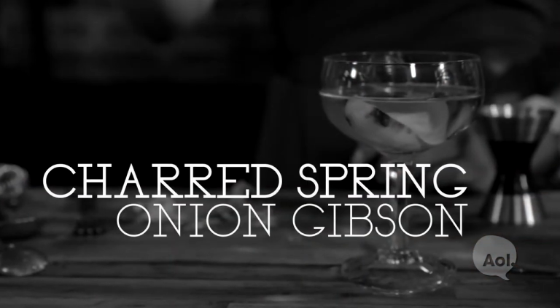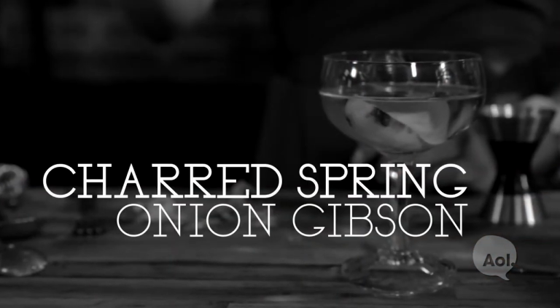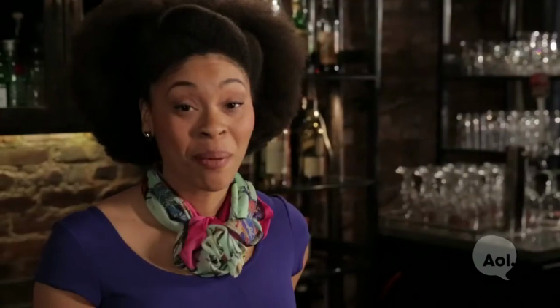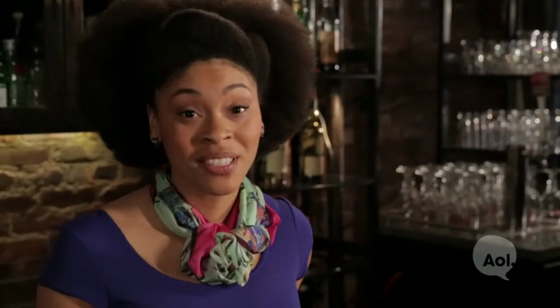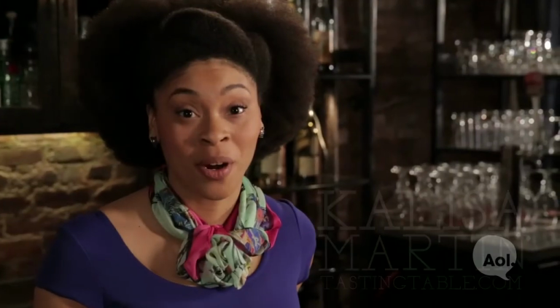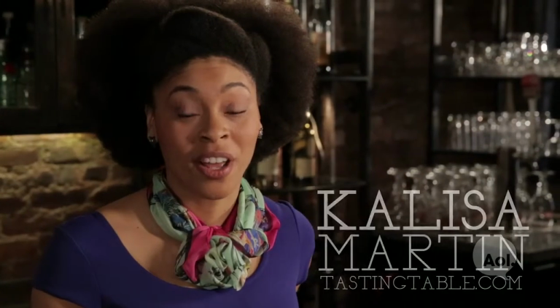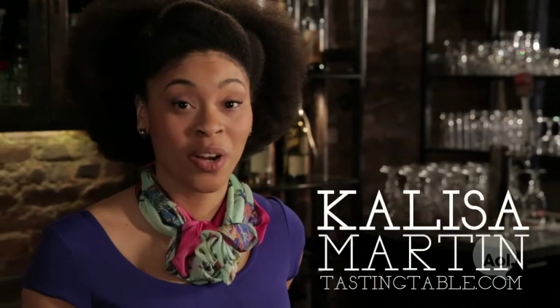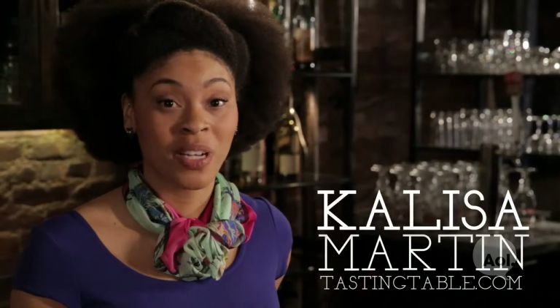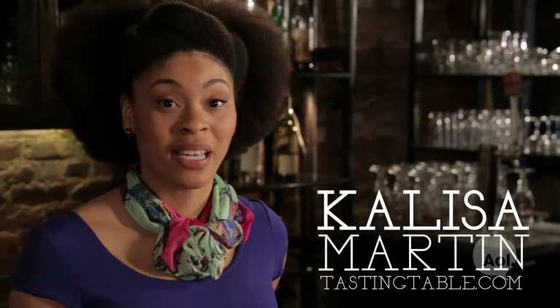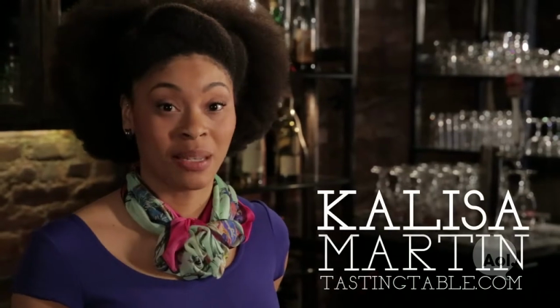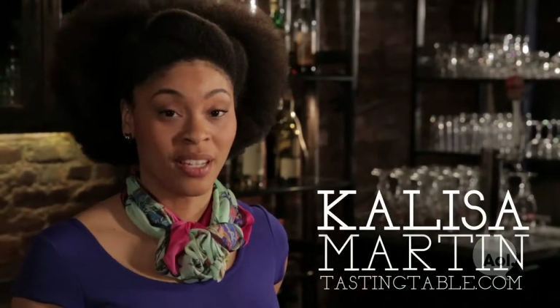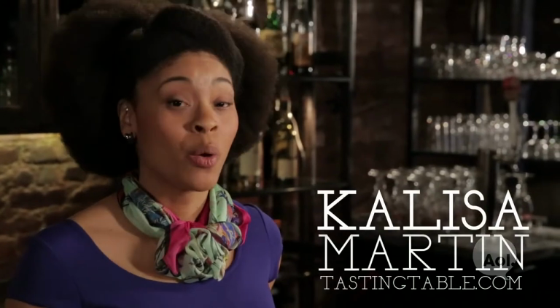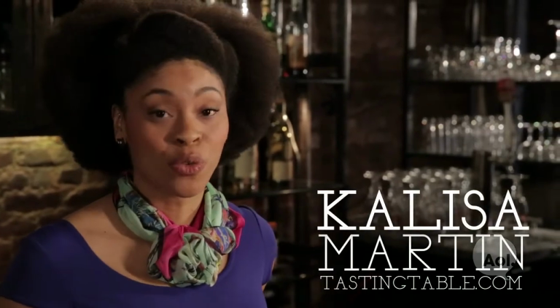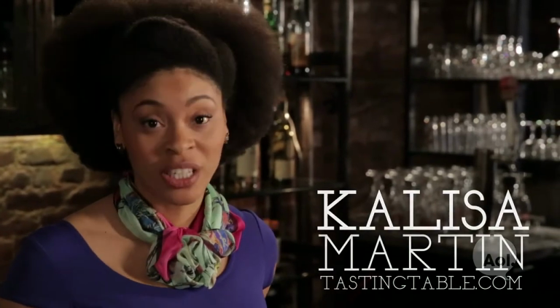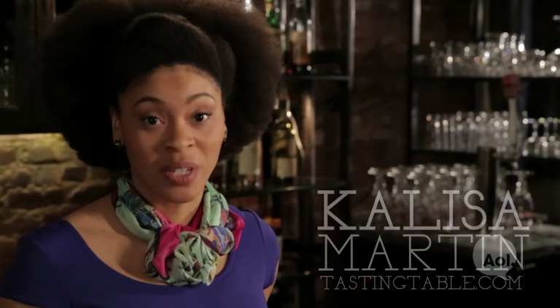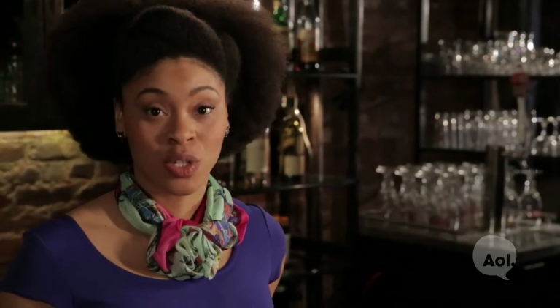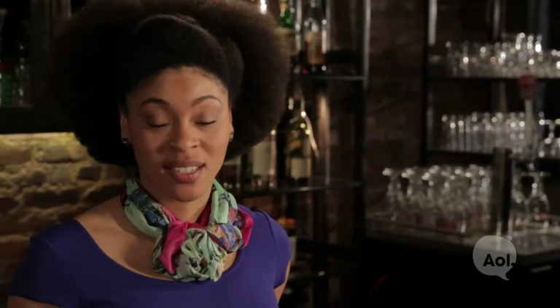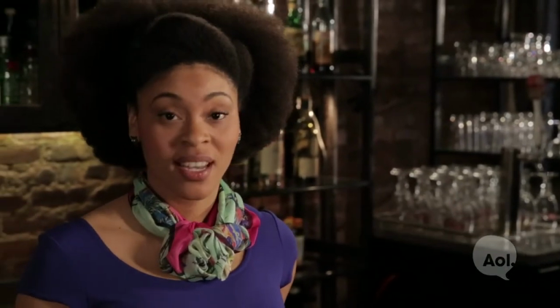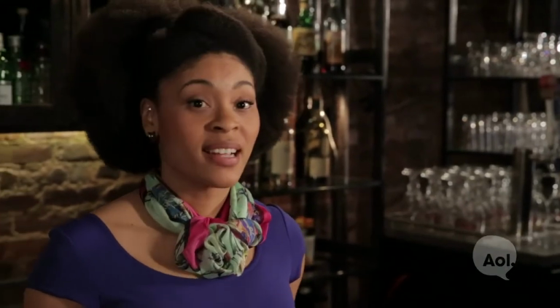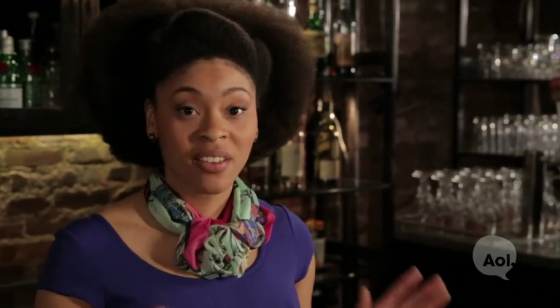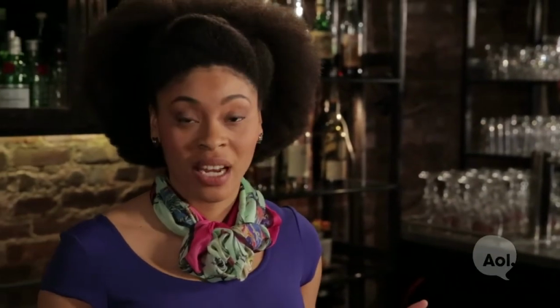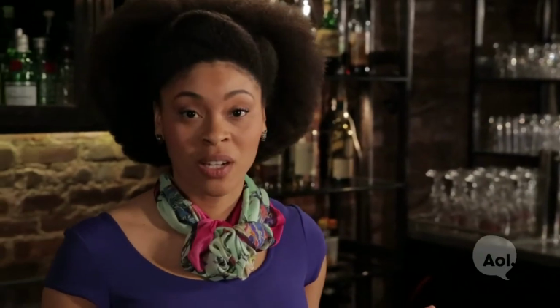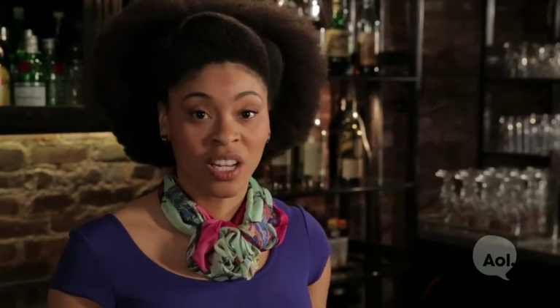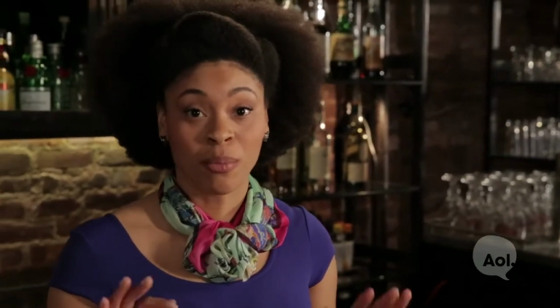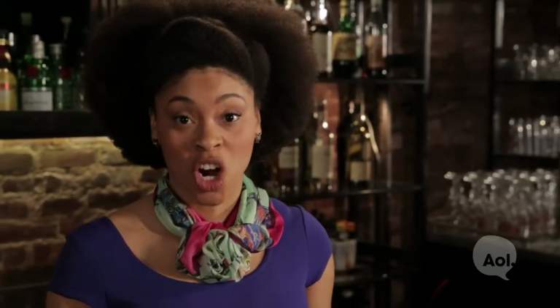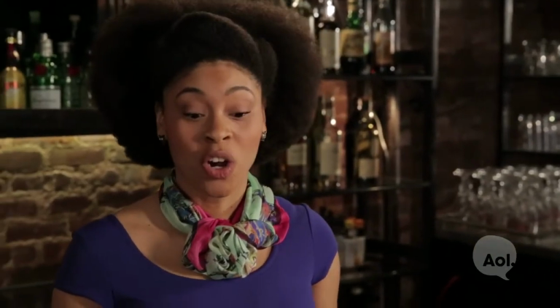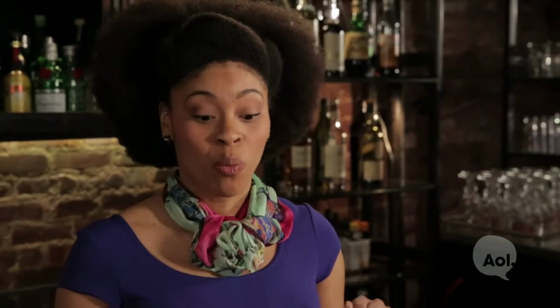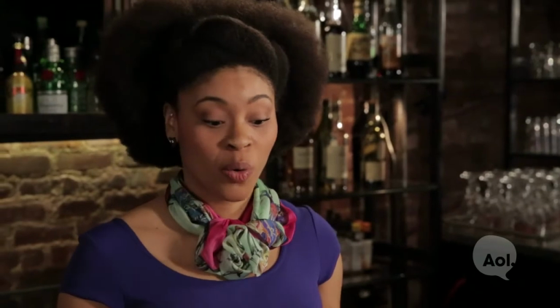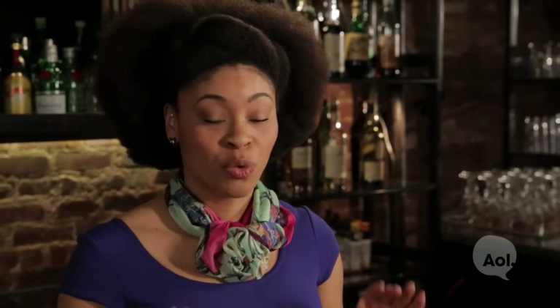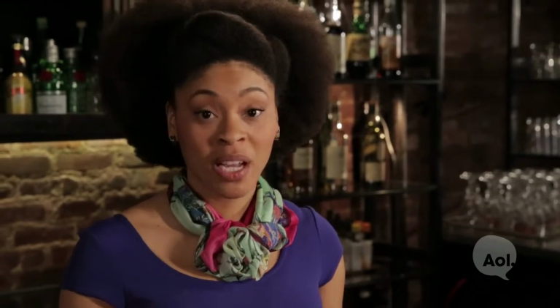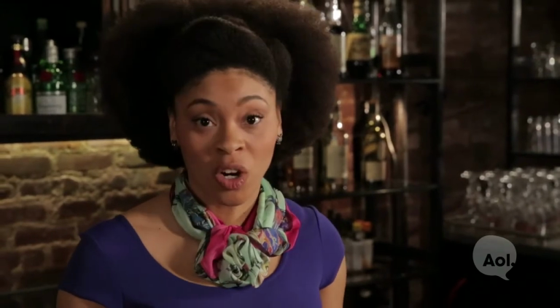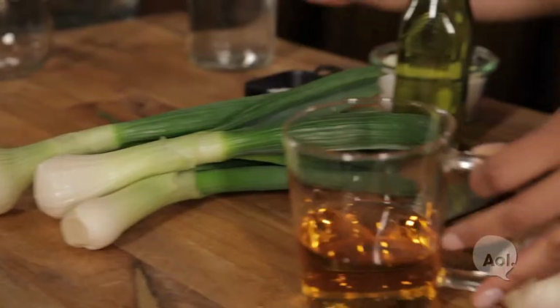Hi, I'm Kalisa Martin and we are going to make a Gibson with a really unique twist. Instead of getting a pickled onion from a jar, we're going to pickle our own.